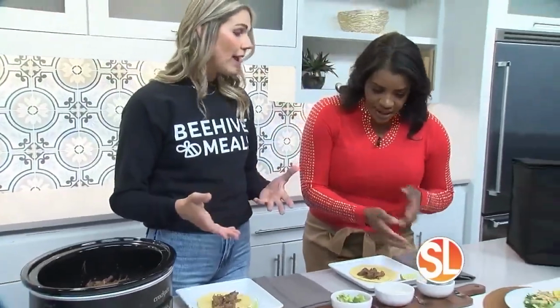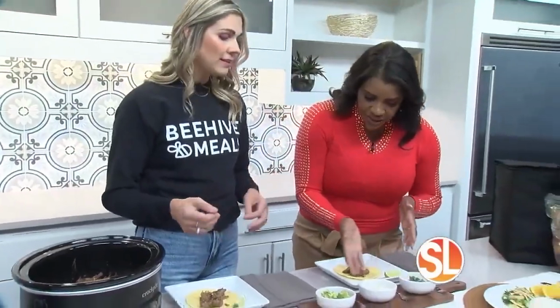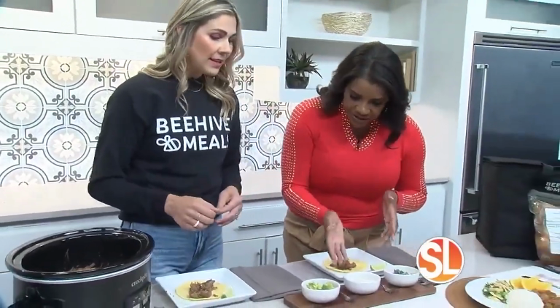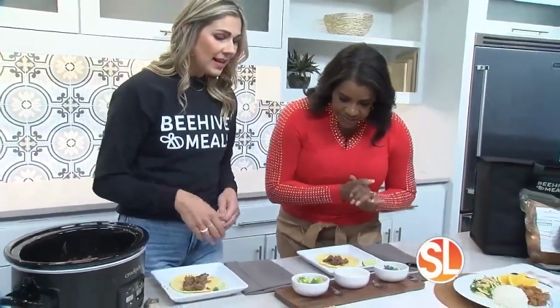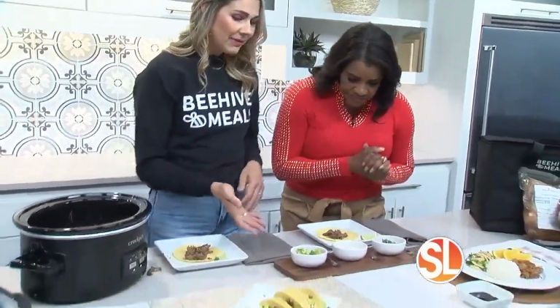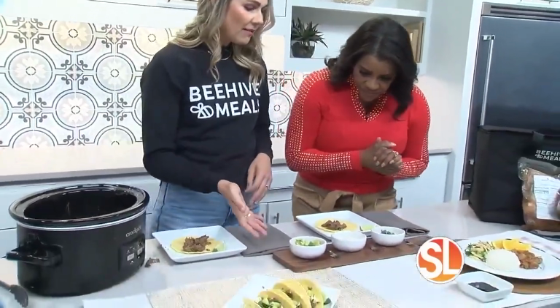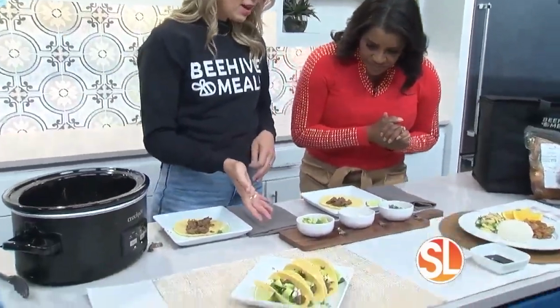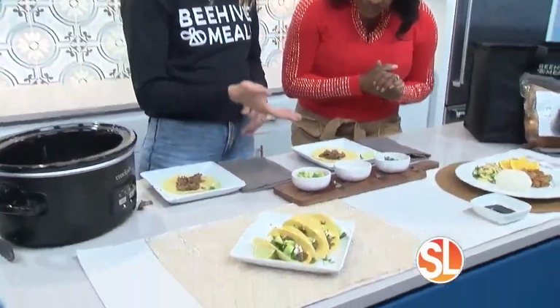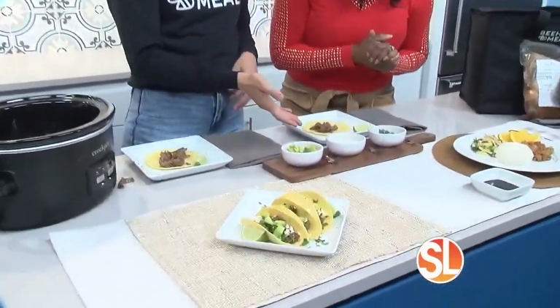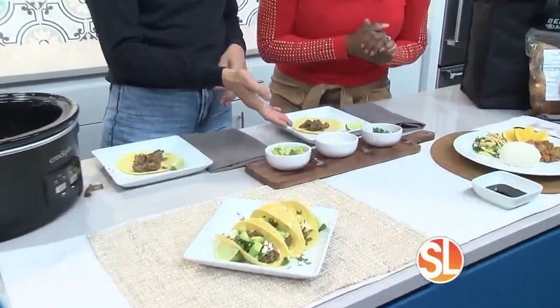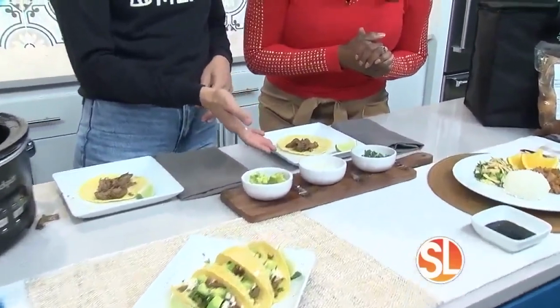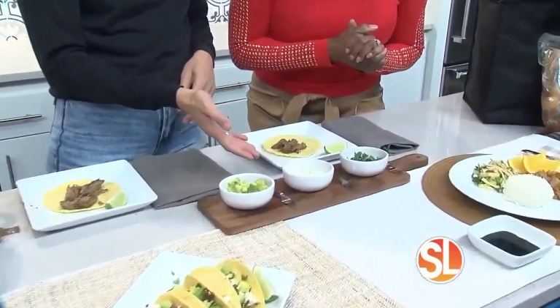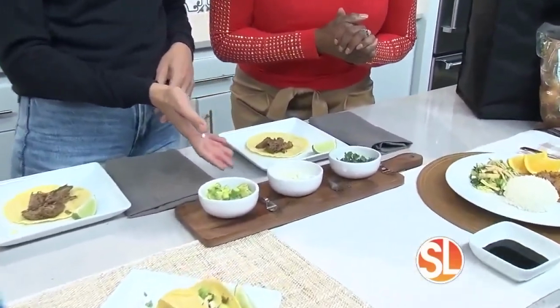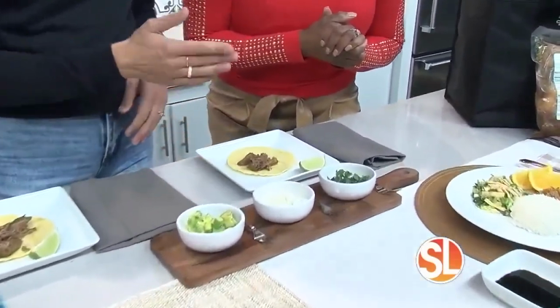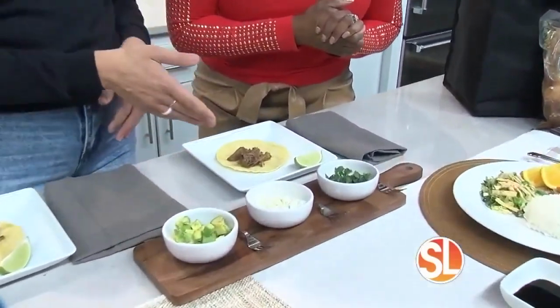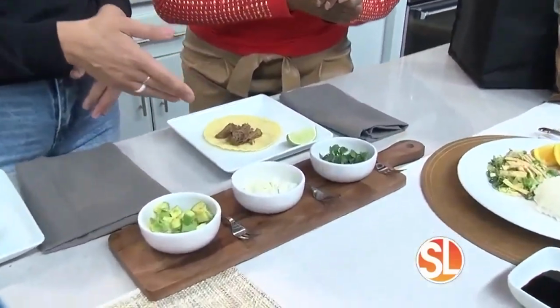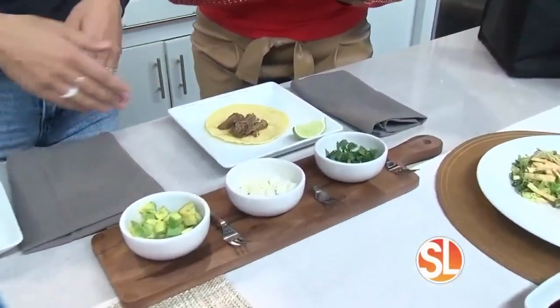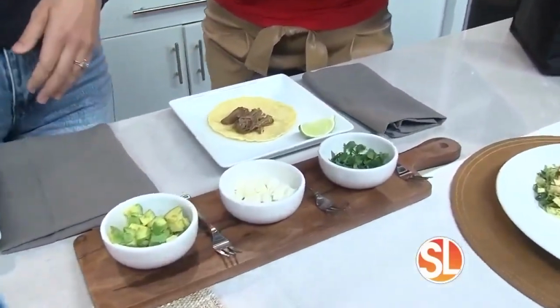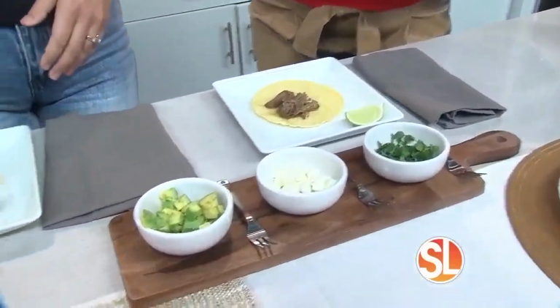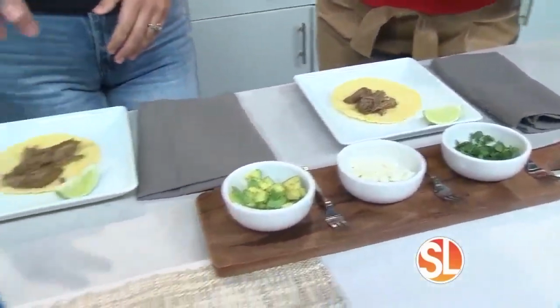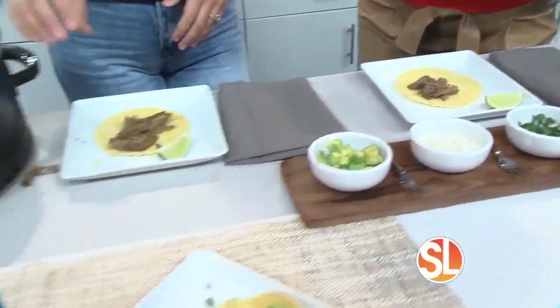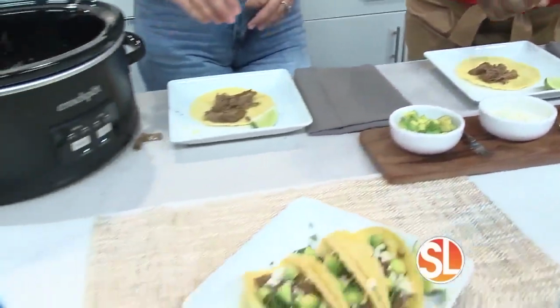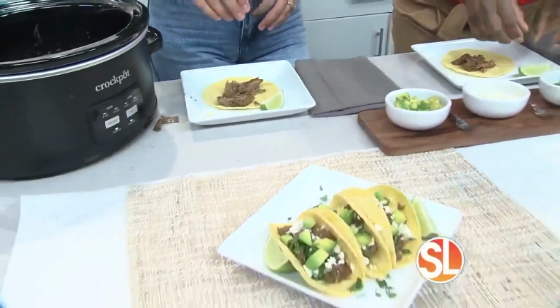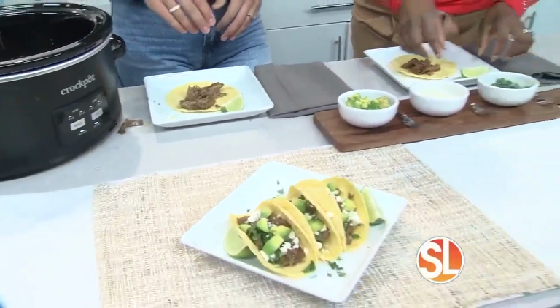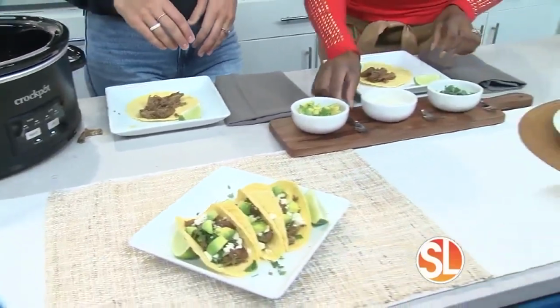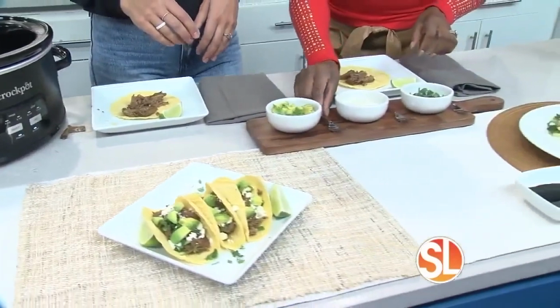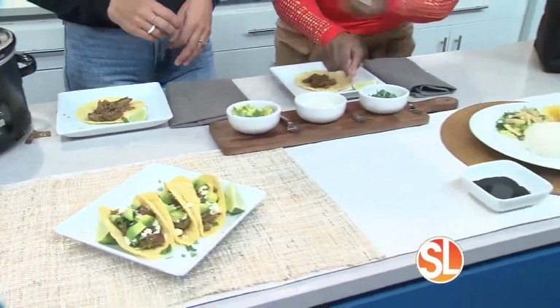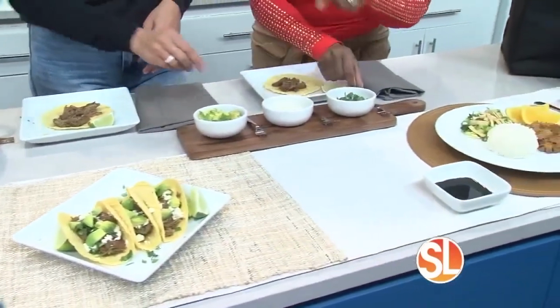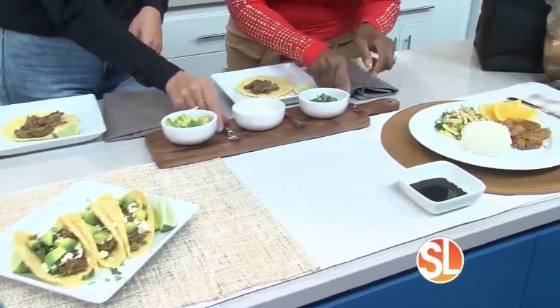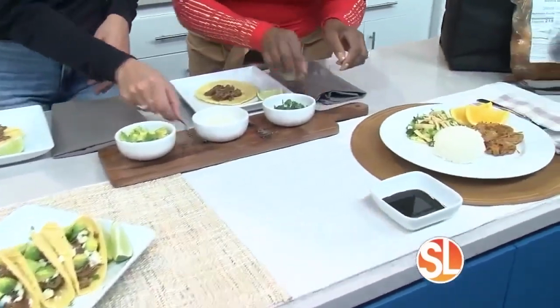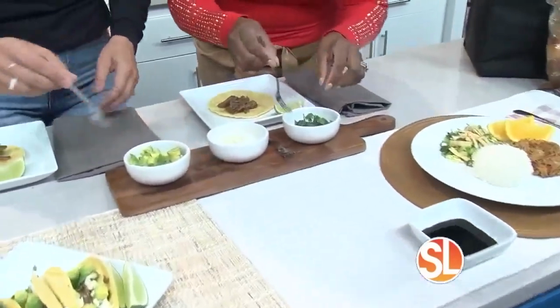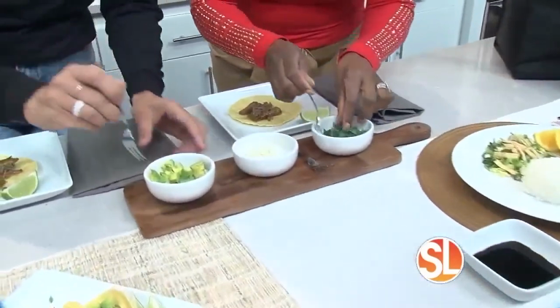We're just accompanying it with sides. What do you have here? We've got avocado, some feta cheese, cilantro, and if you like a little lime to top it off — let's go! So you'll start on that and I'll start on this one.